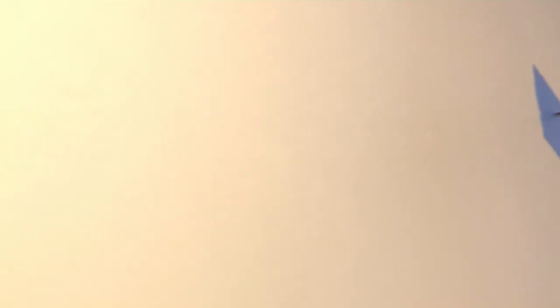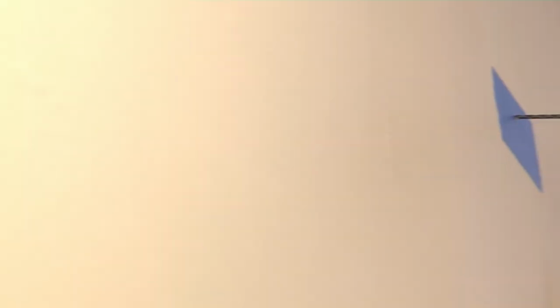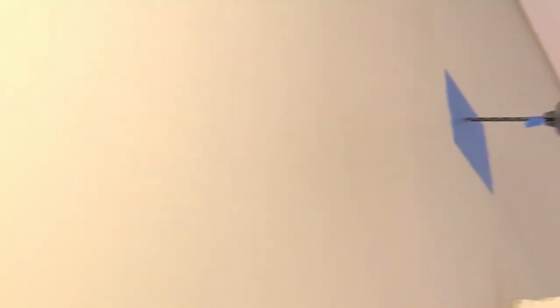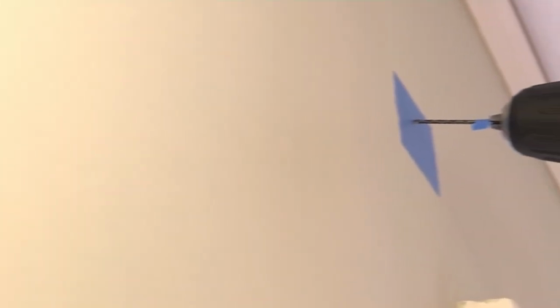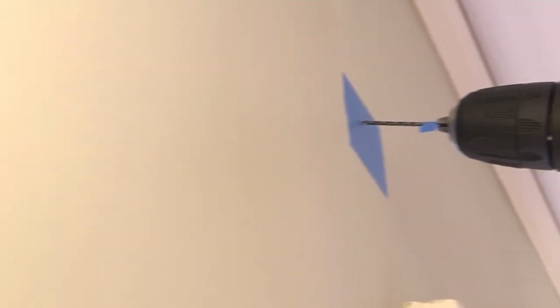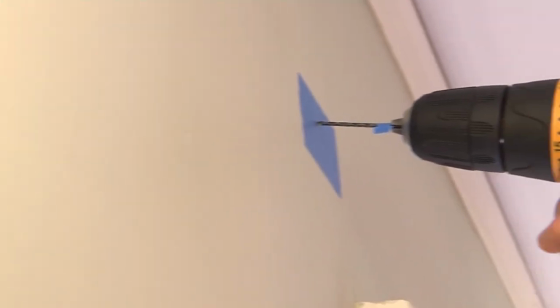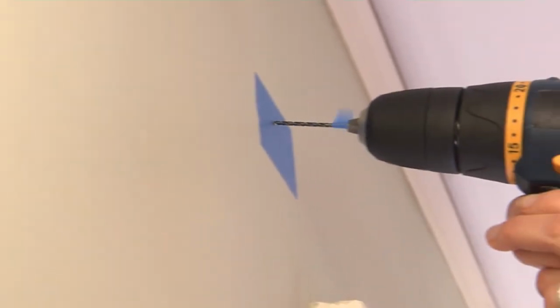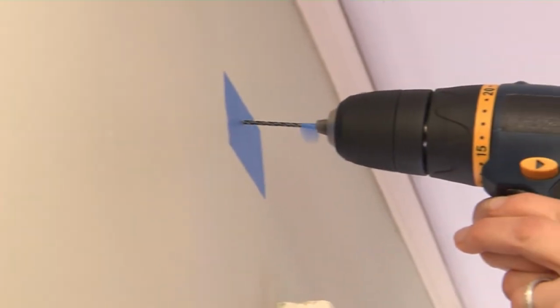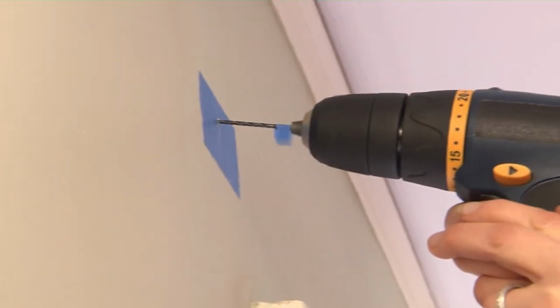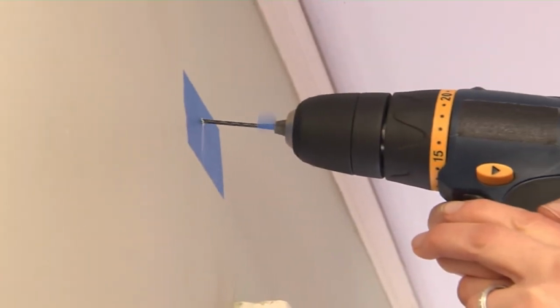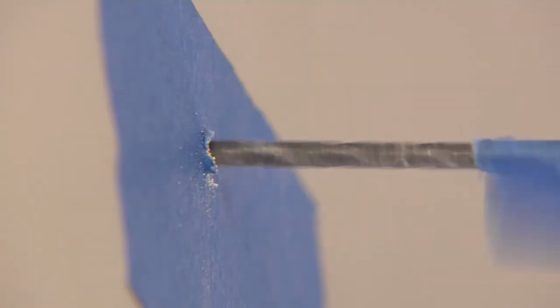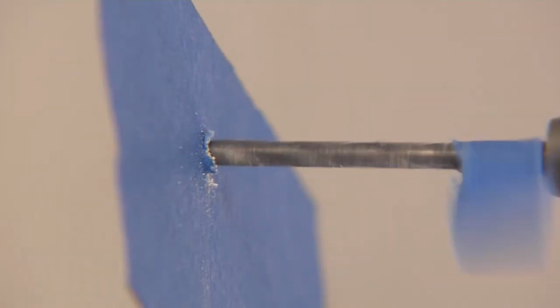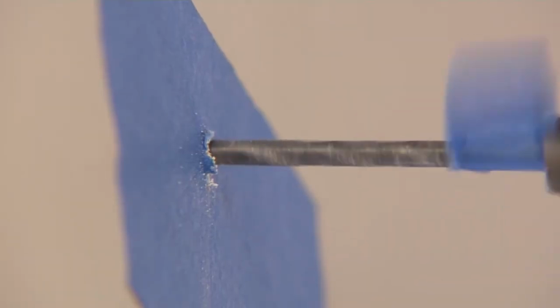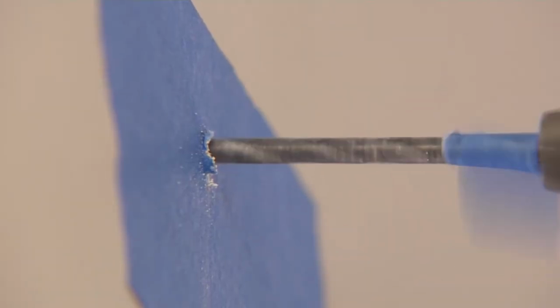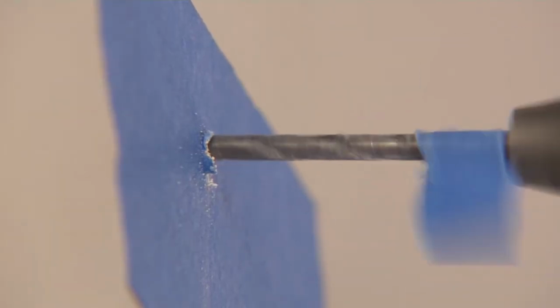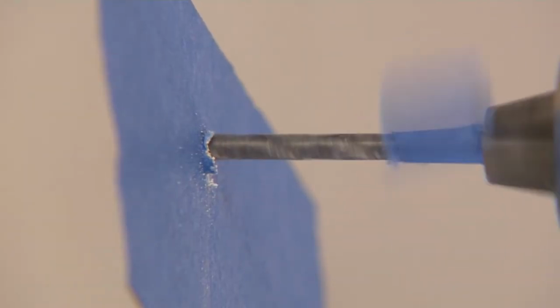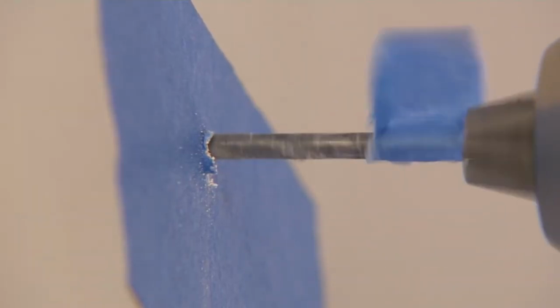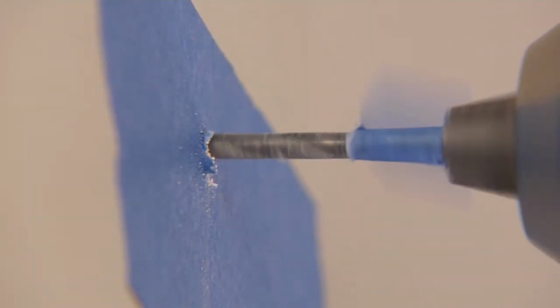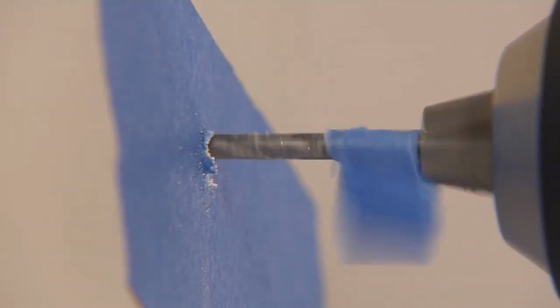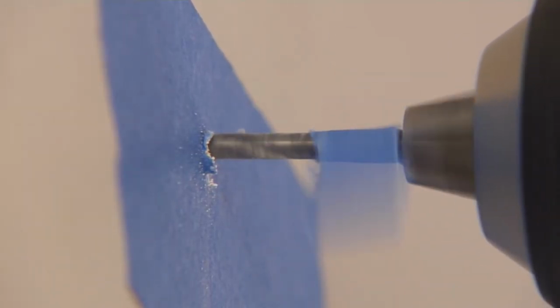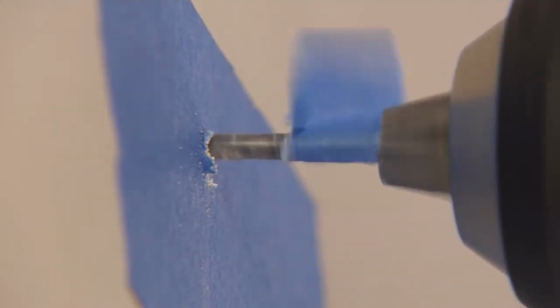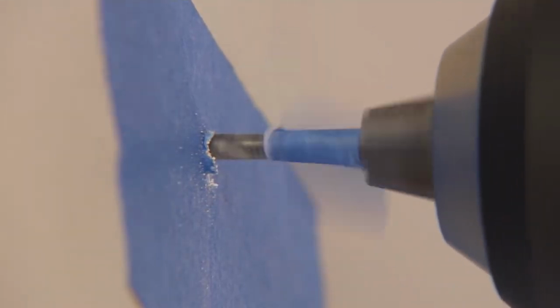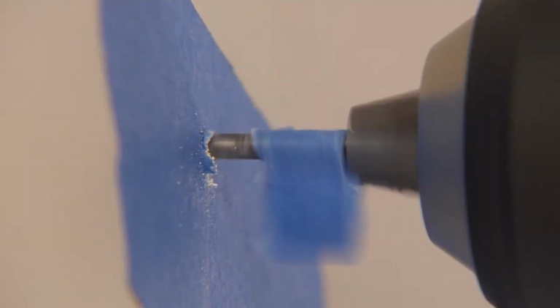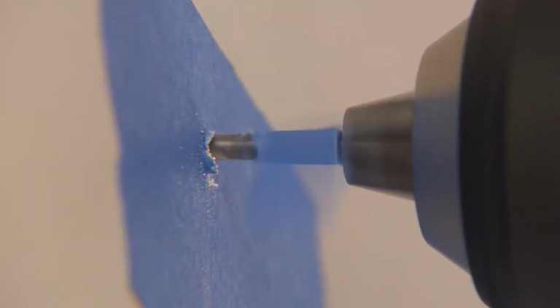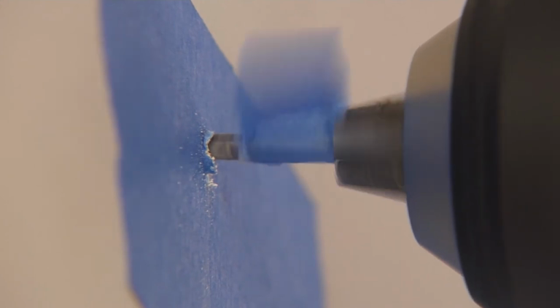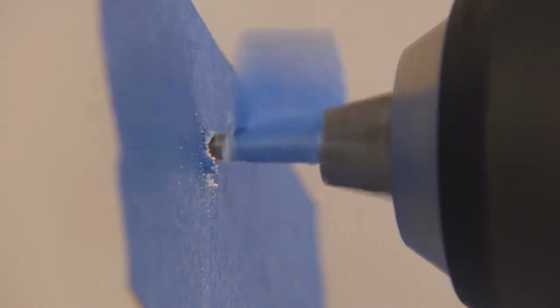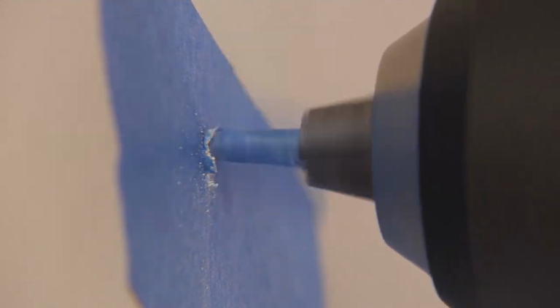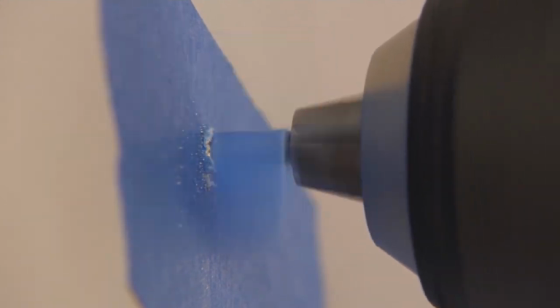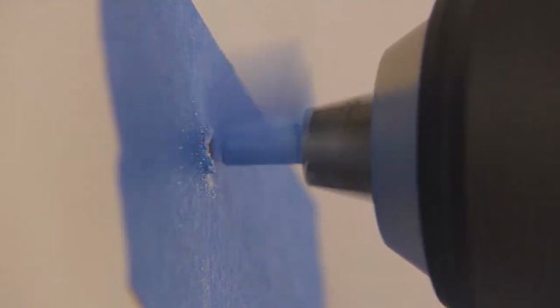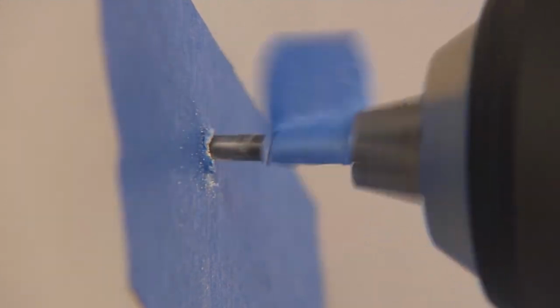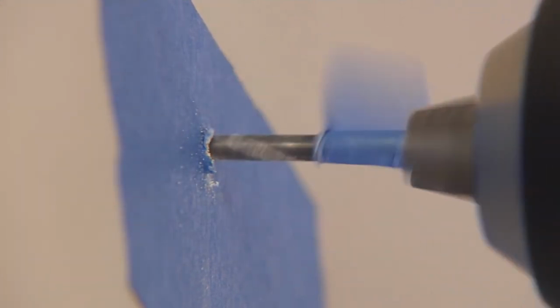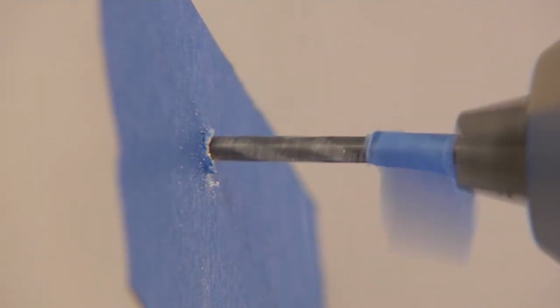Adjust the position of the drill to the angle you want the screw. Chances are it will be directly perpendicular to the surface, so make sure you have that 90-degree angle. Remember to wear safety goggles when drilling.